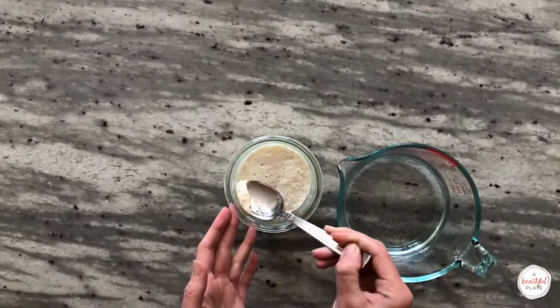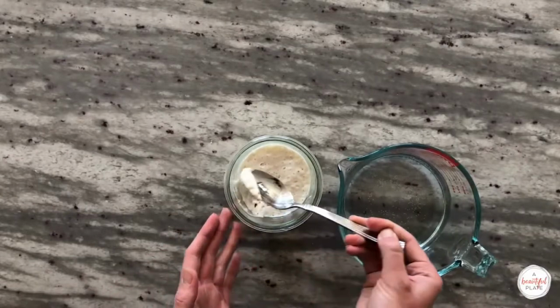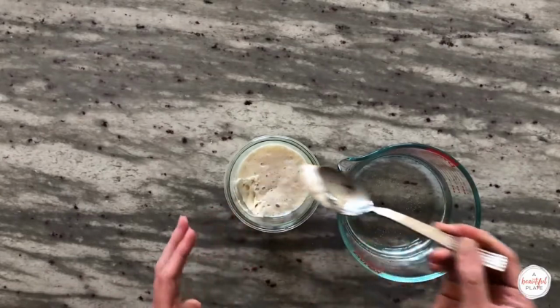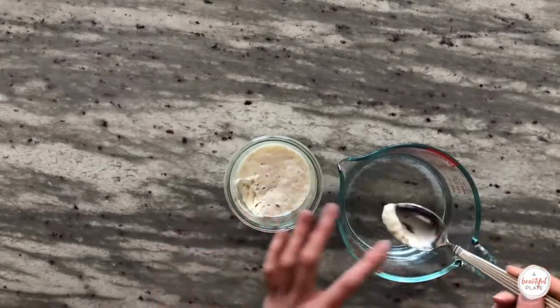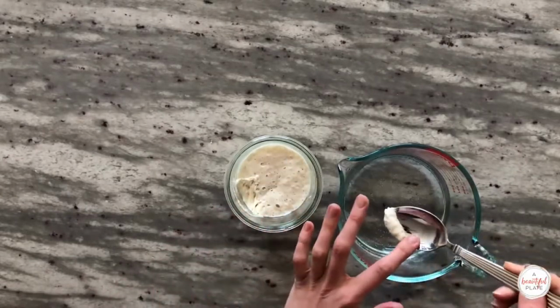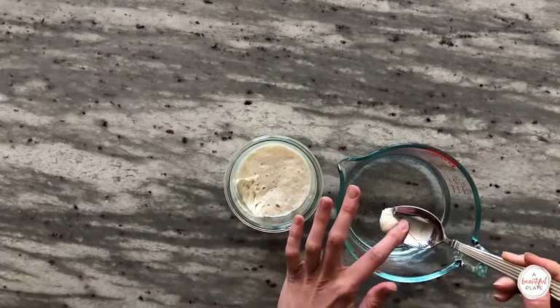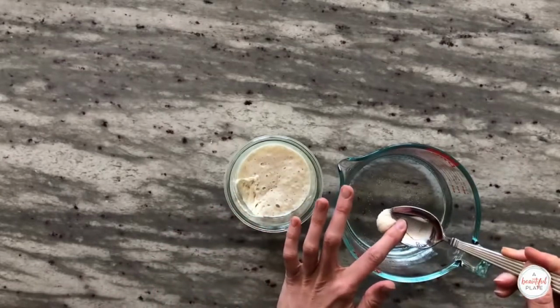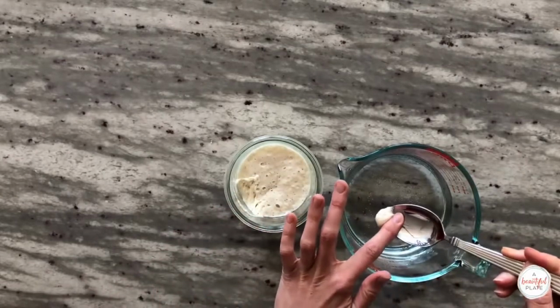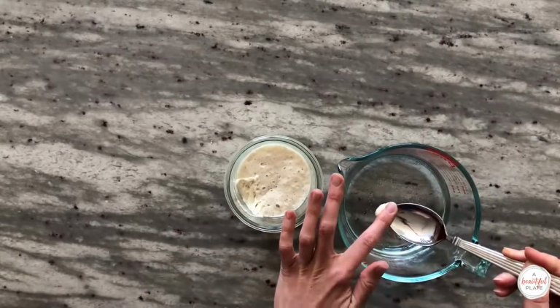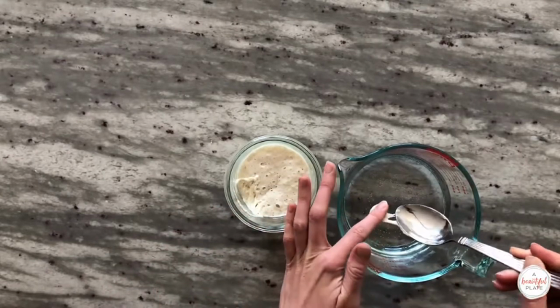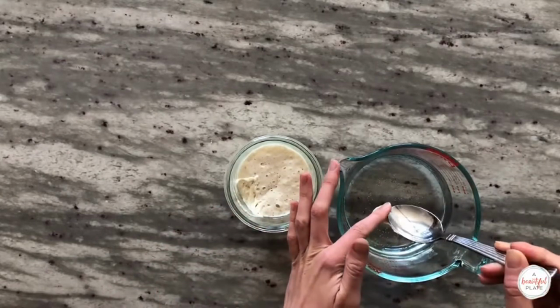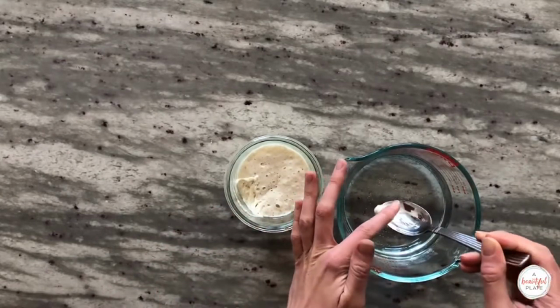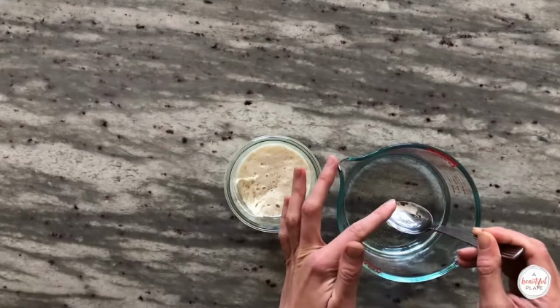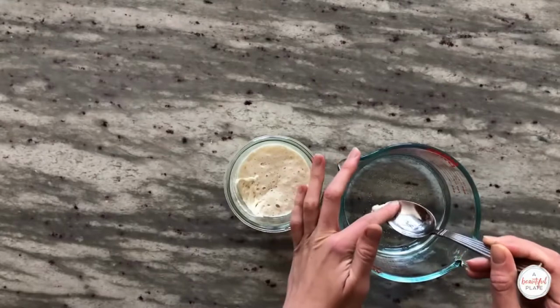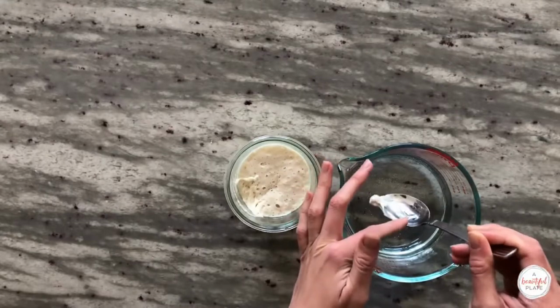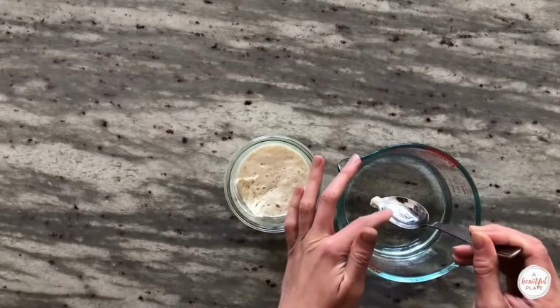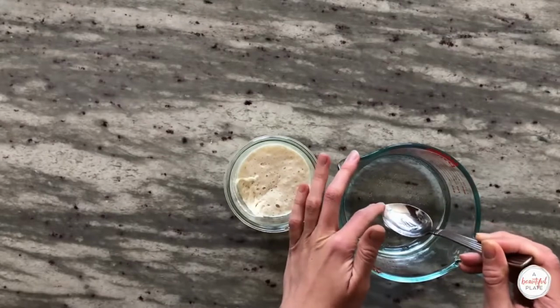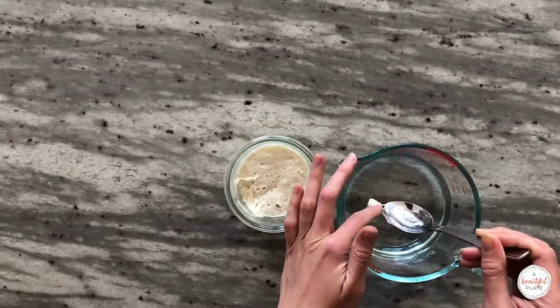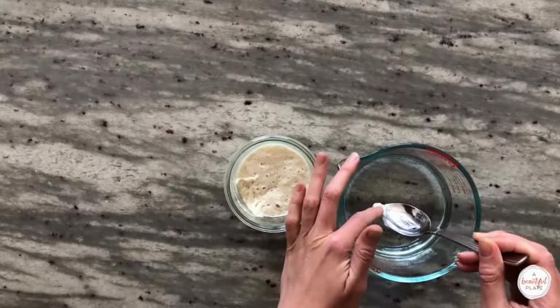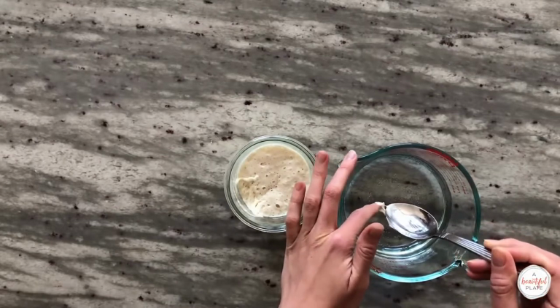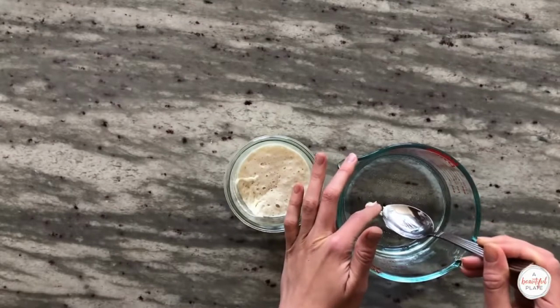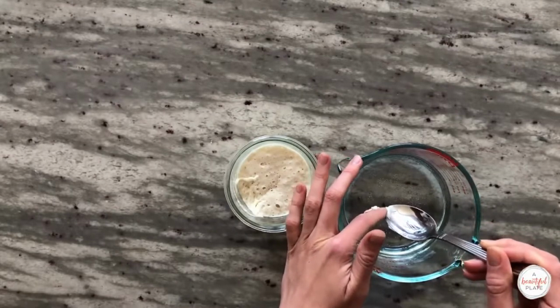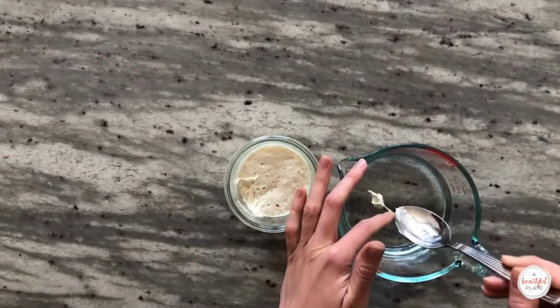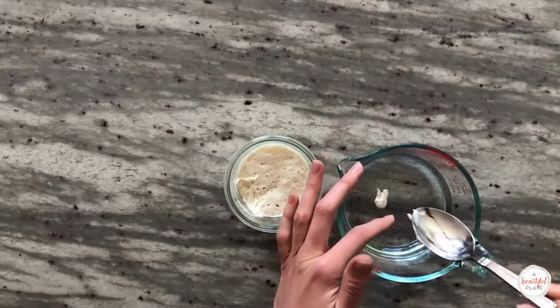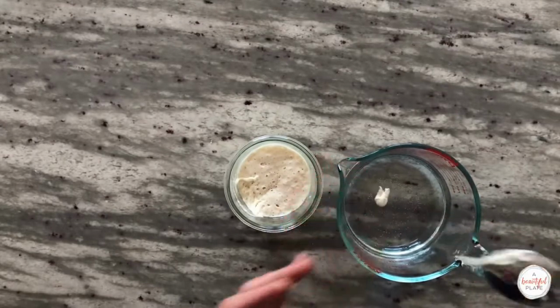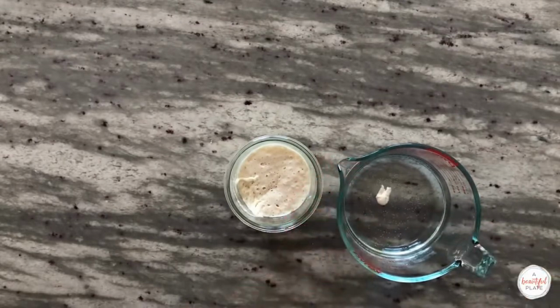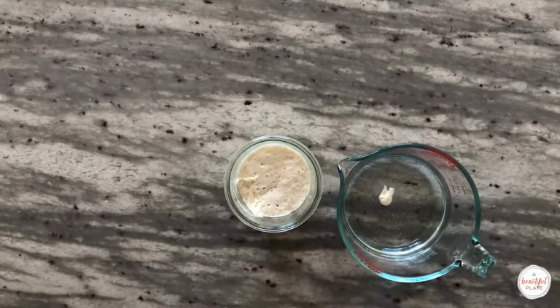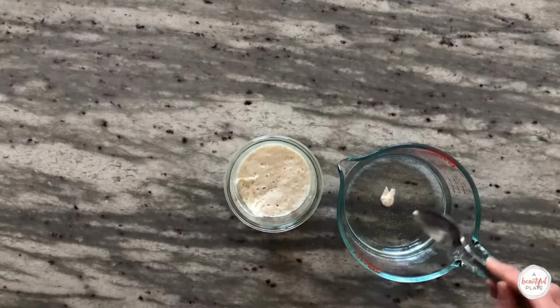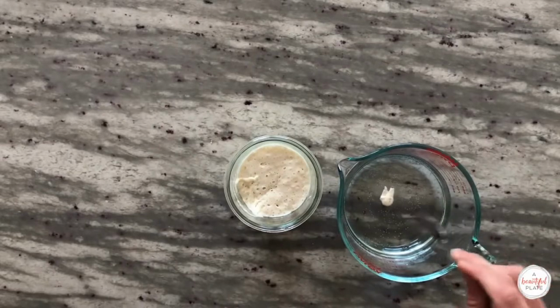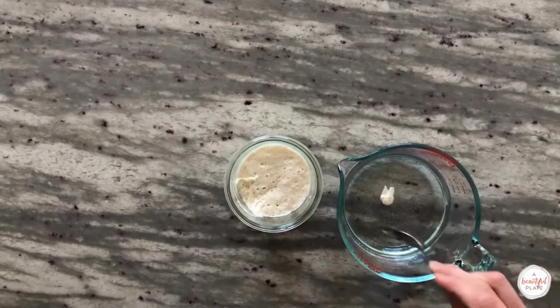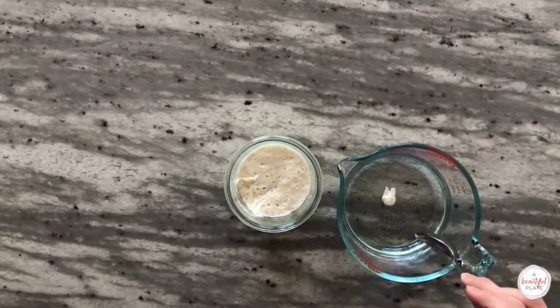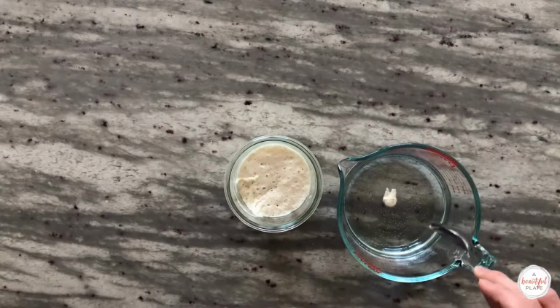Place a very small spoonful of your starter in some water — it should float to the top. If it sinks, it's not ready to use and usually requires additional time. Check and test again later.